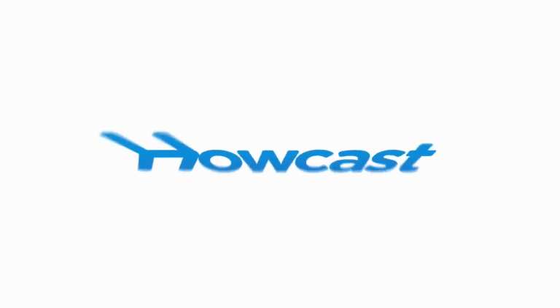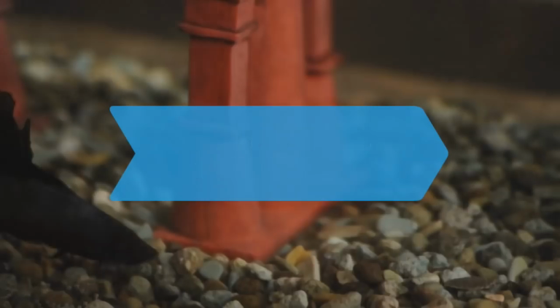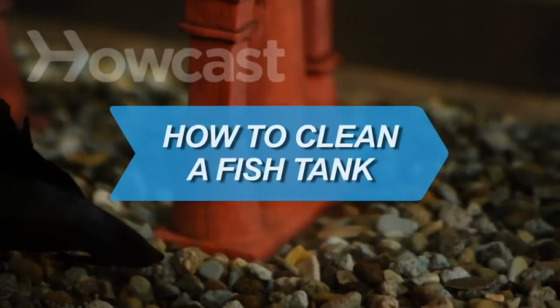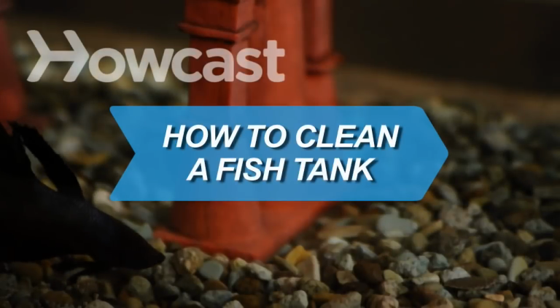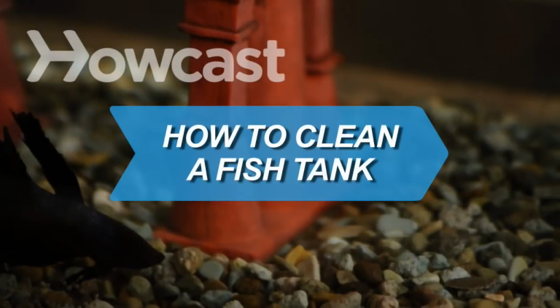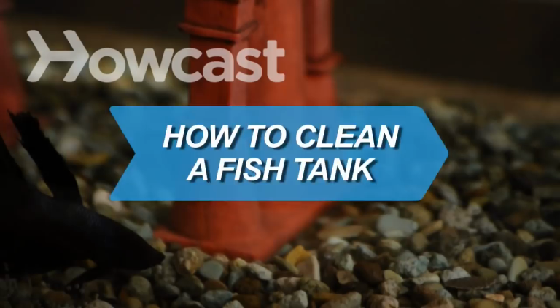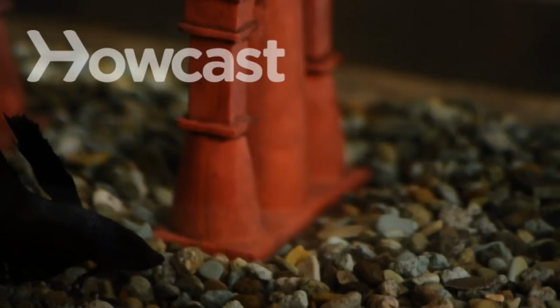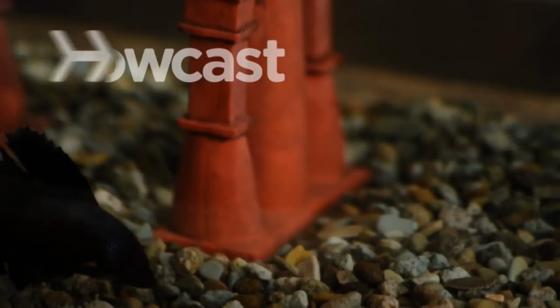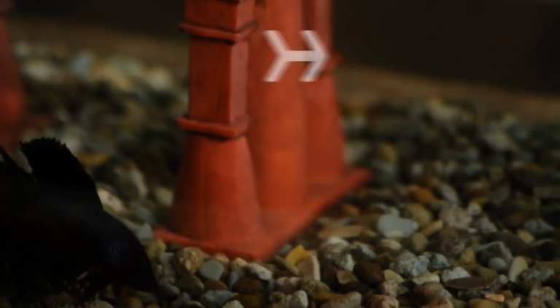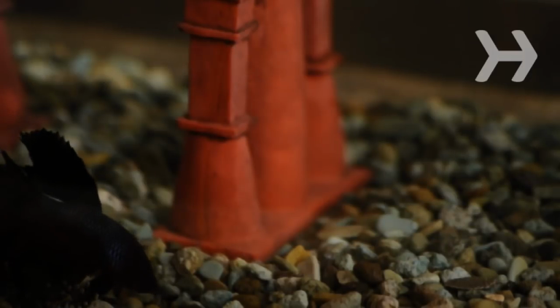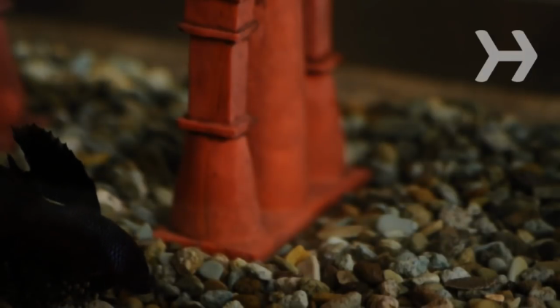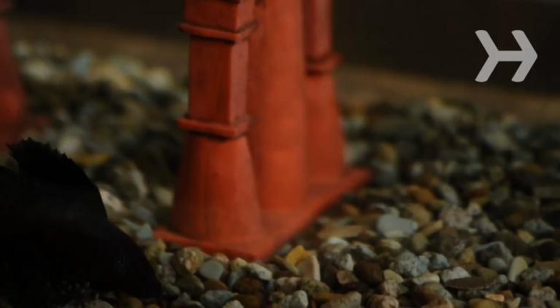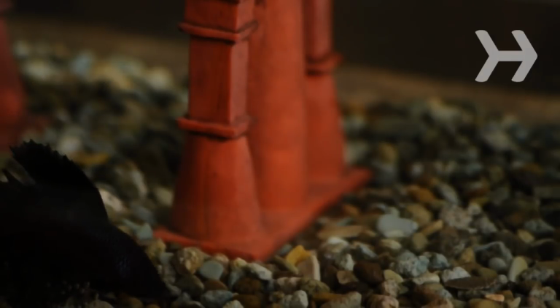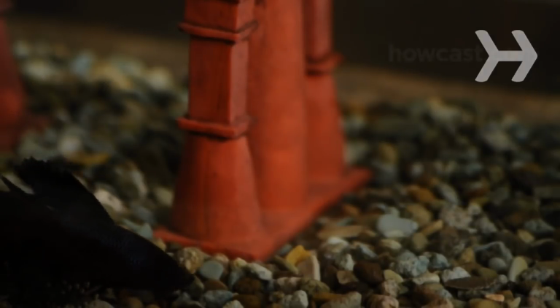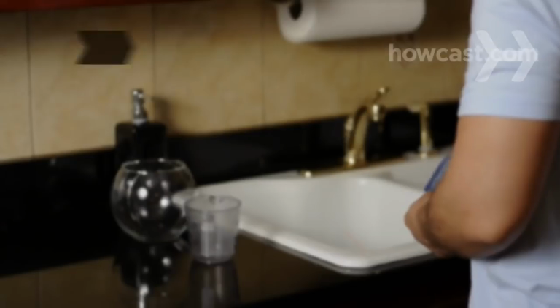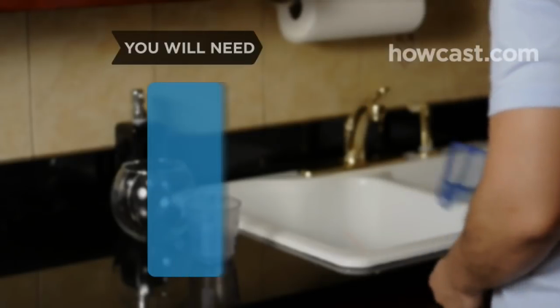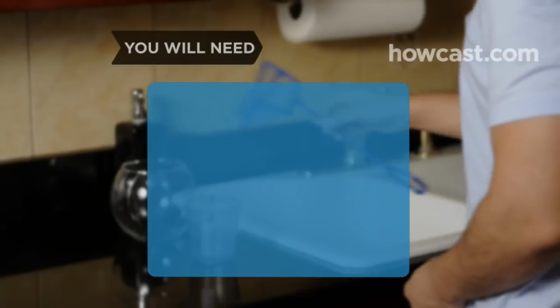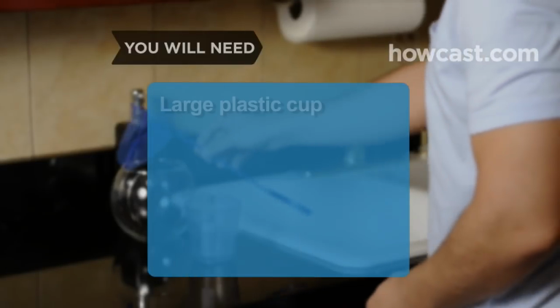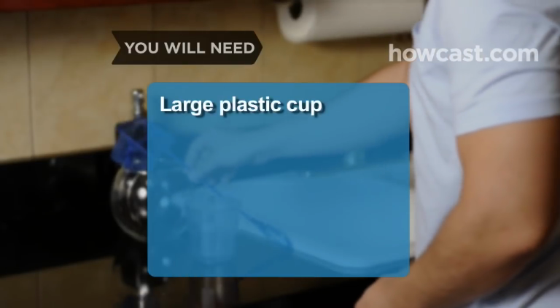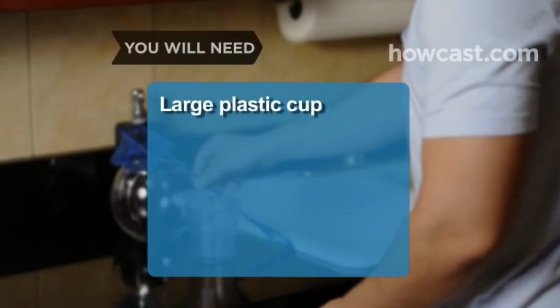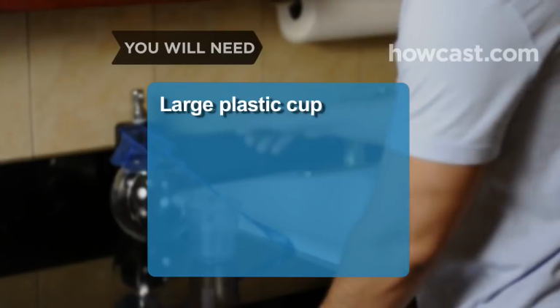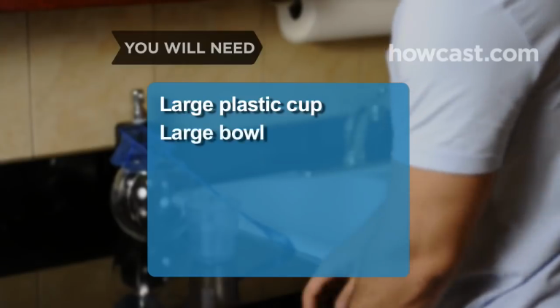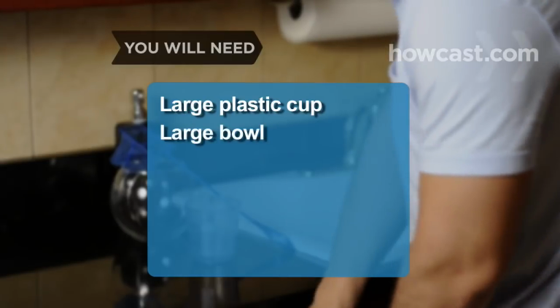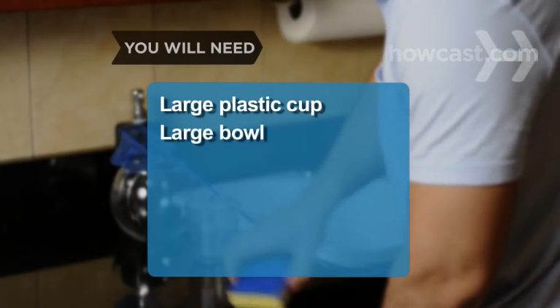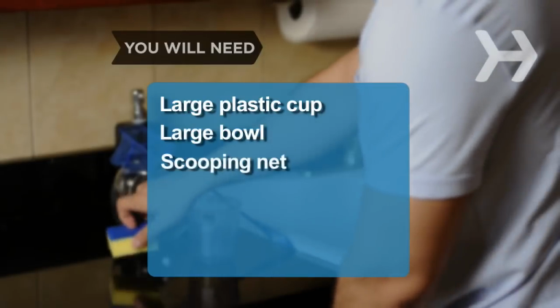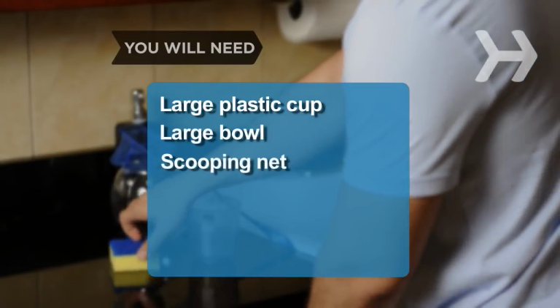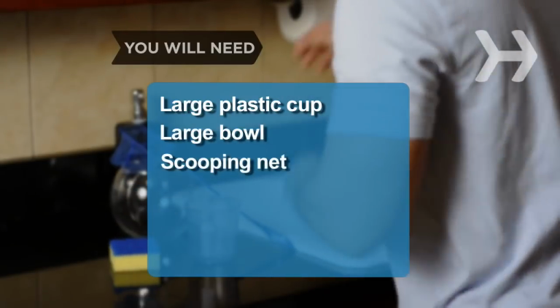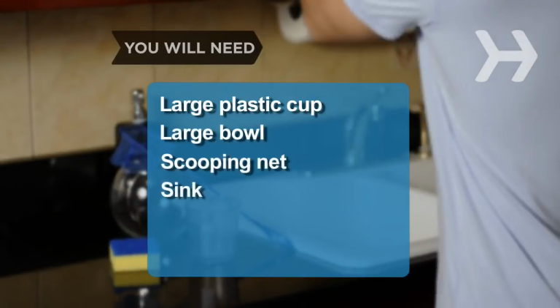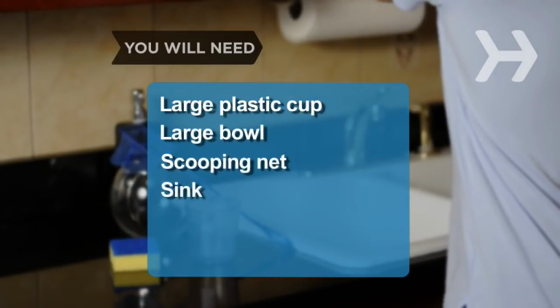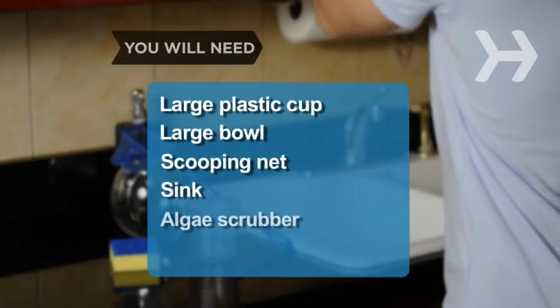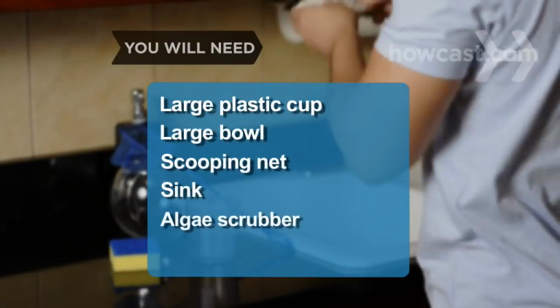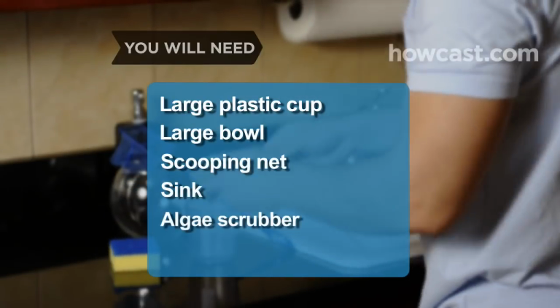How to Clean a Fish Tank. Keep your fish healthy and your fish tank clean with these simple steps. You will need: a large plastic cup, a large bowl, a scooping net, a sink, and an algae scrubber.